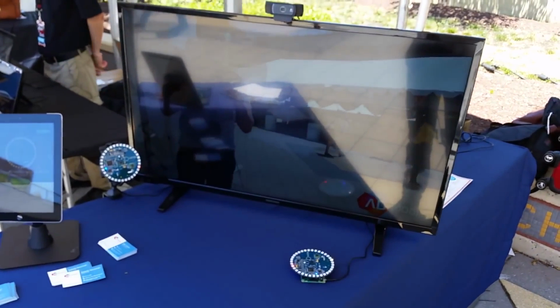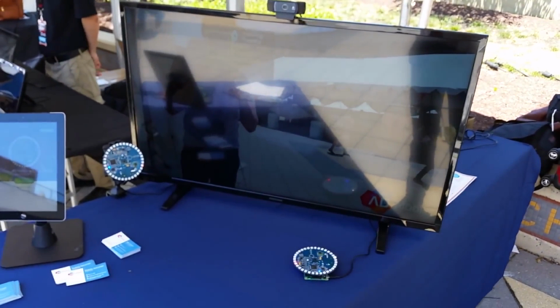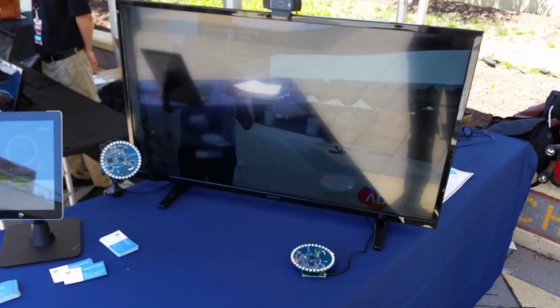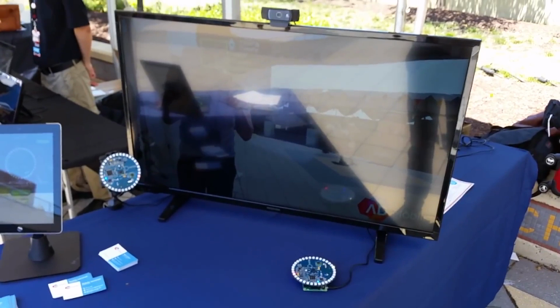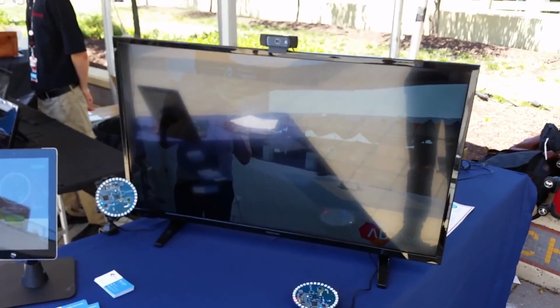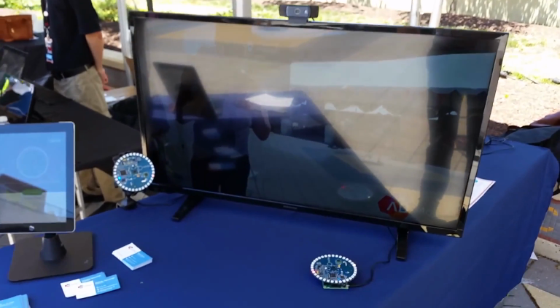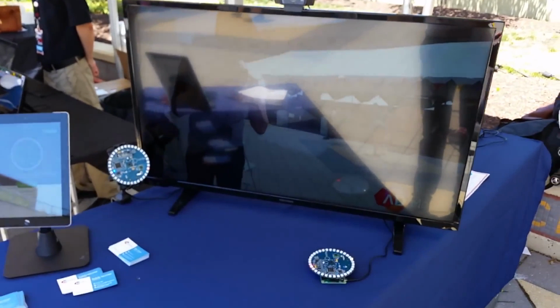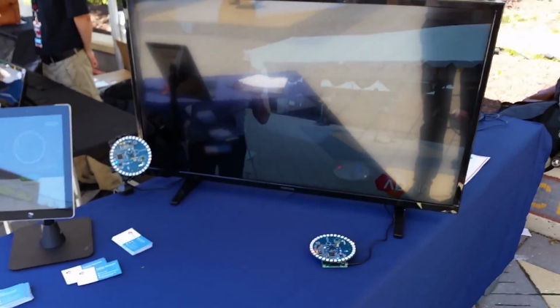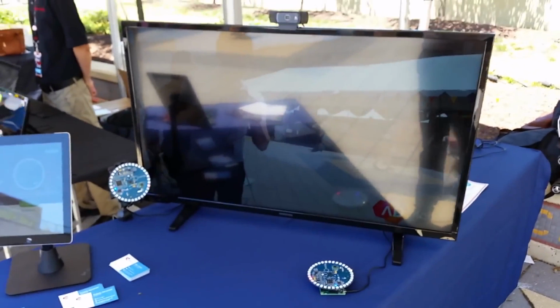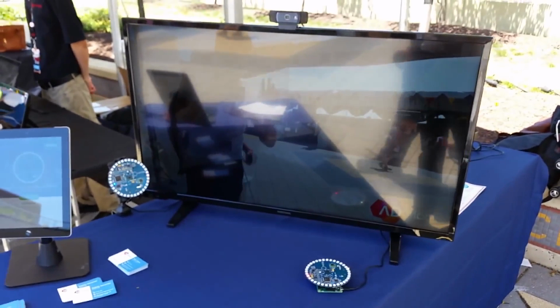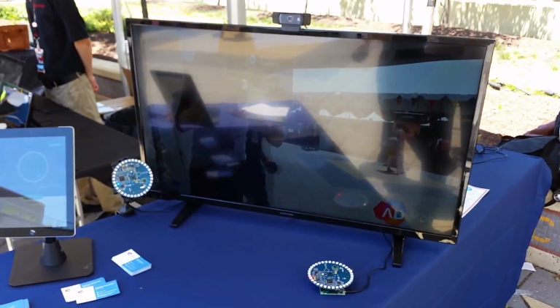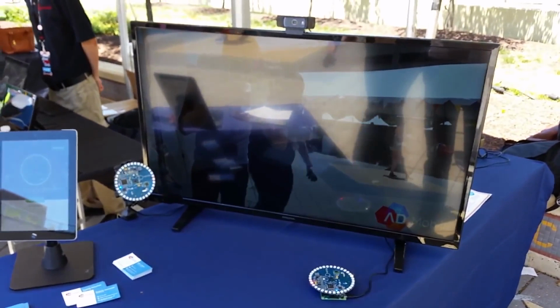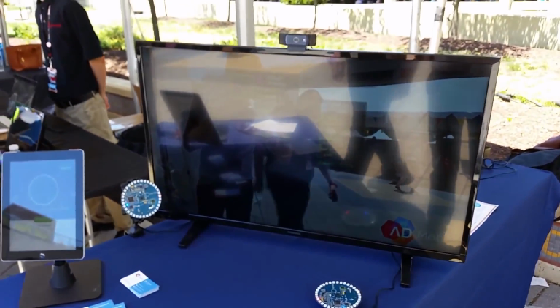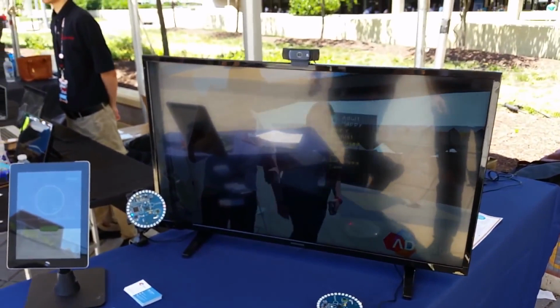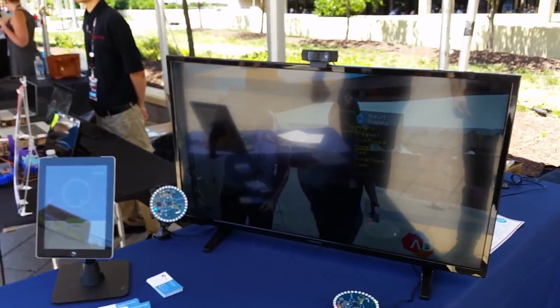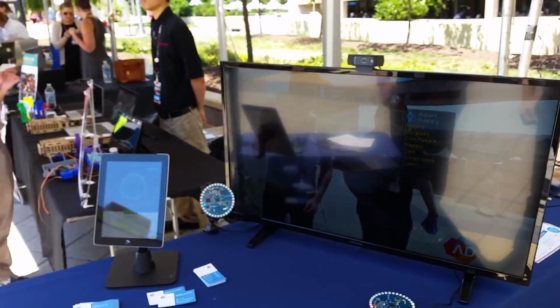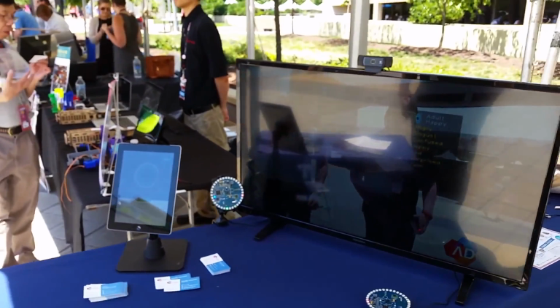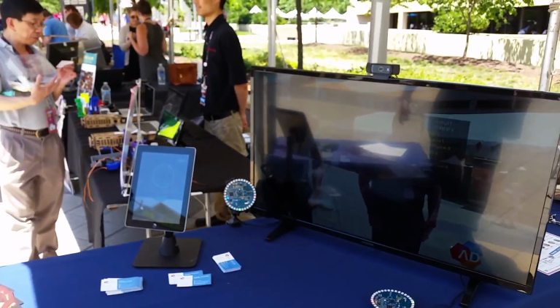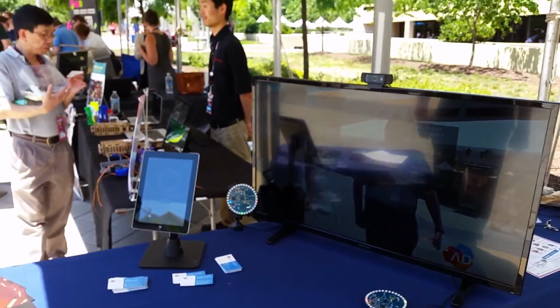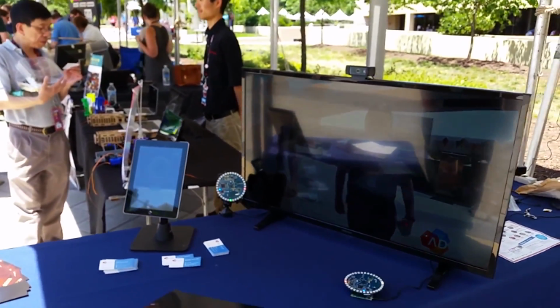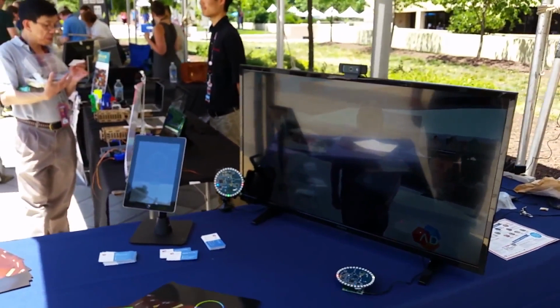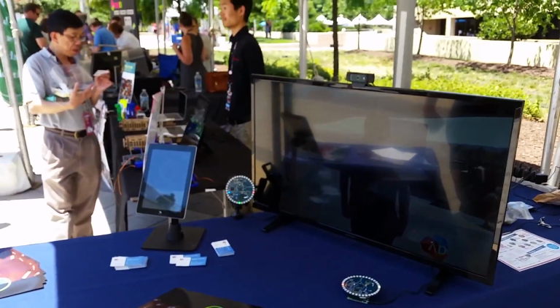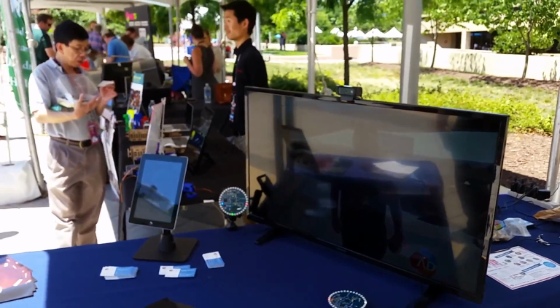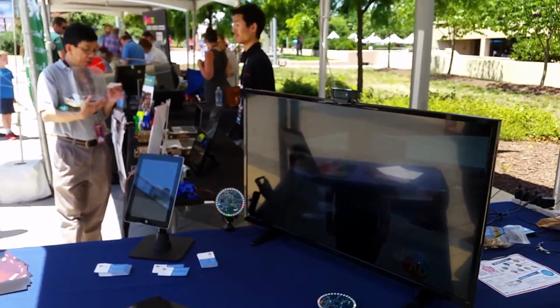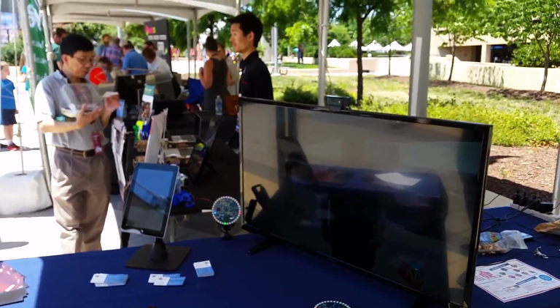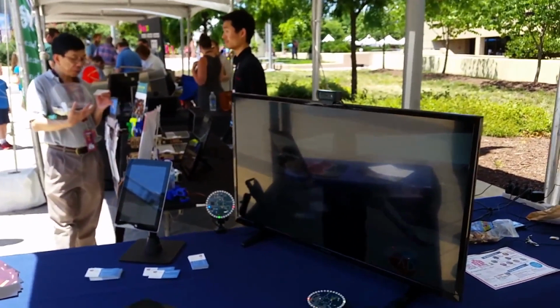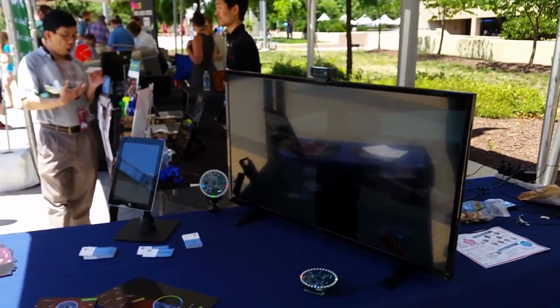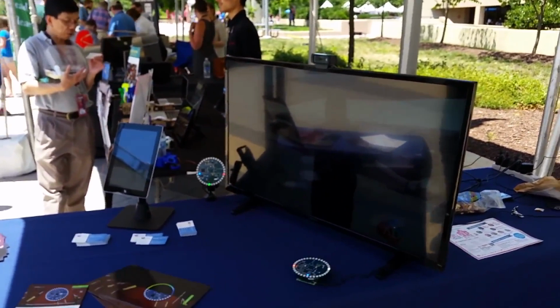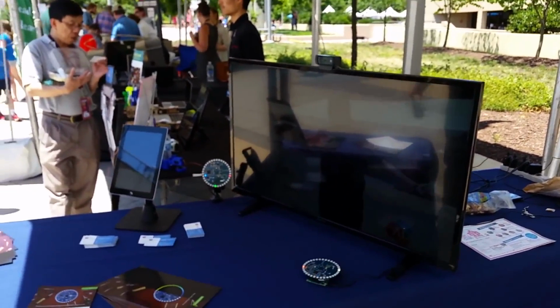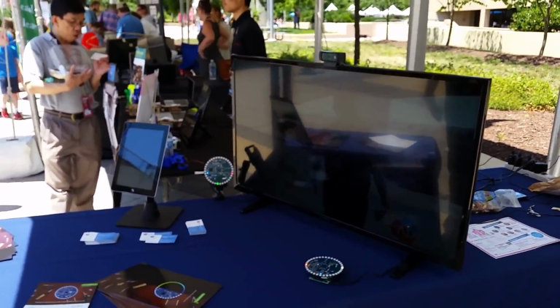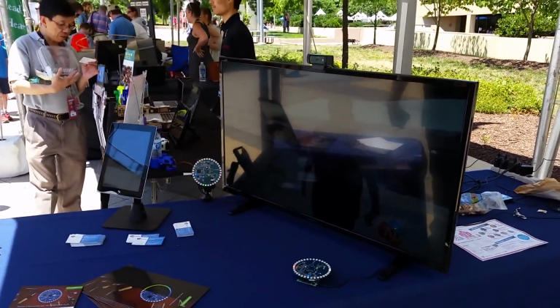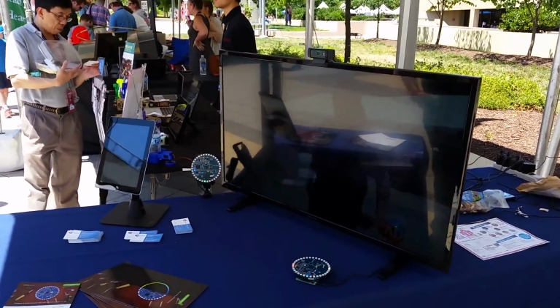As you can see here, it's detecting my emotions. I'm happy right now — because why not? We're at Maker Faire.